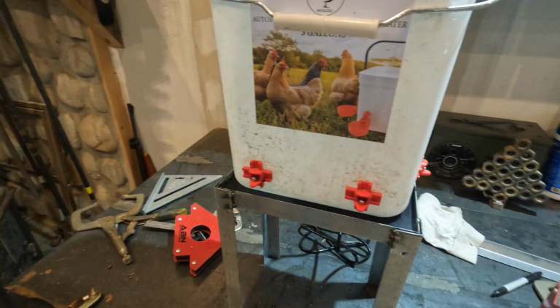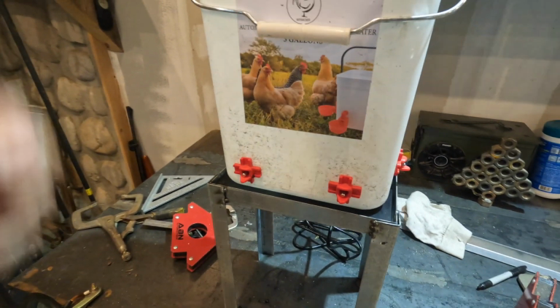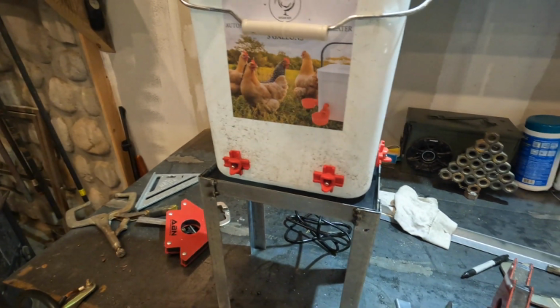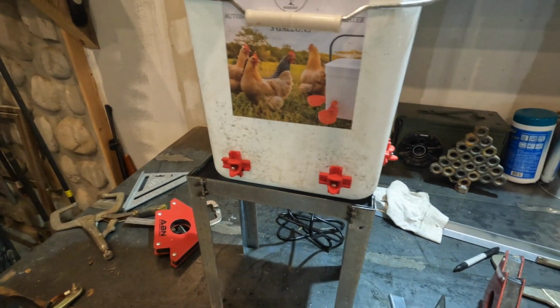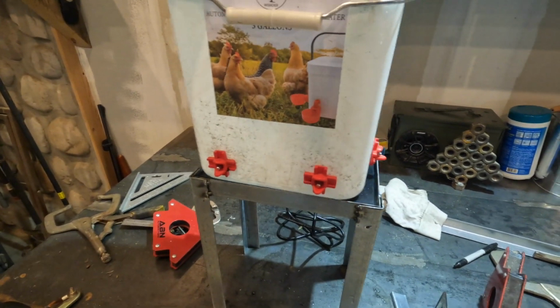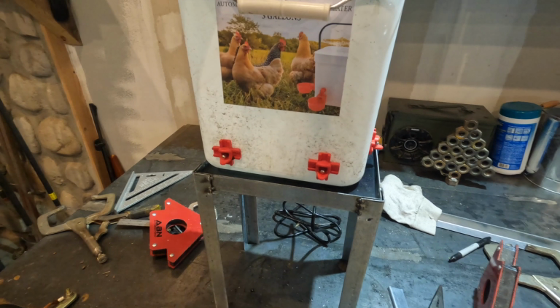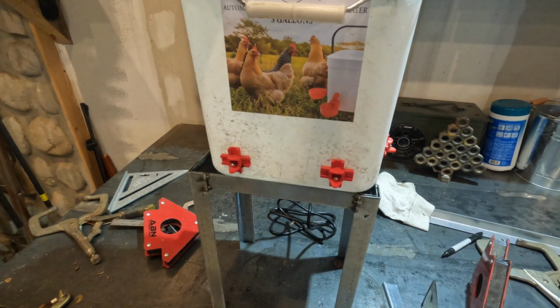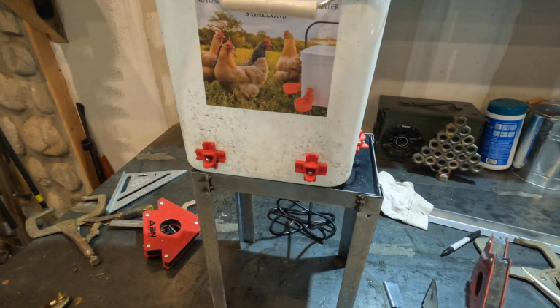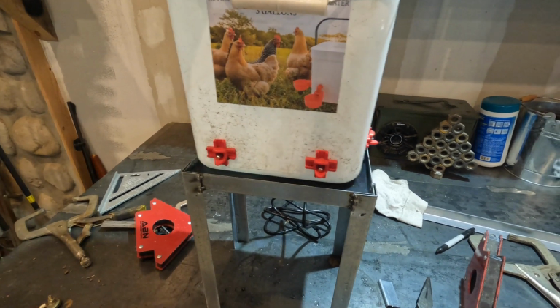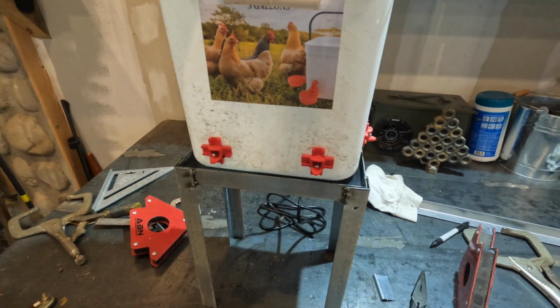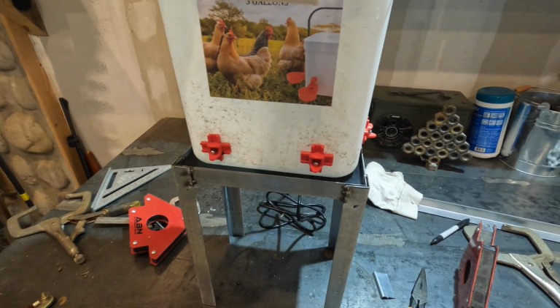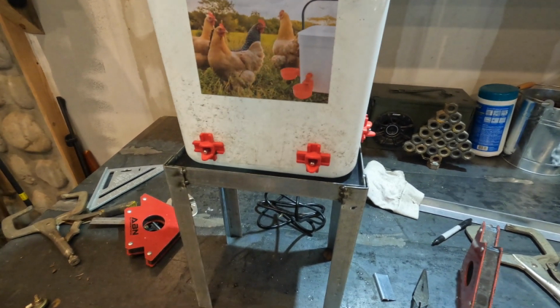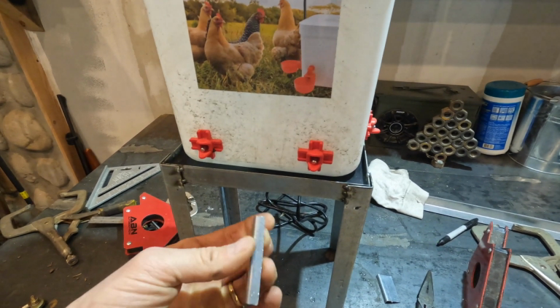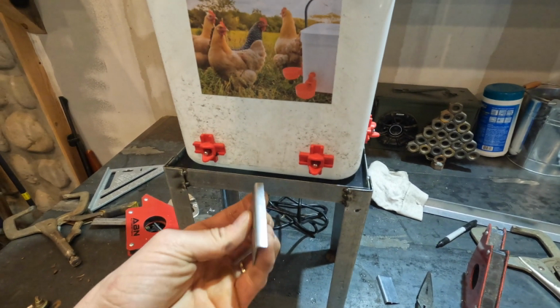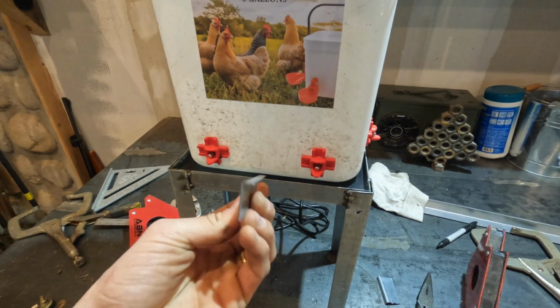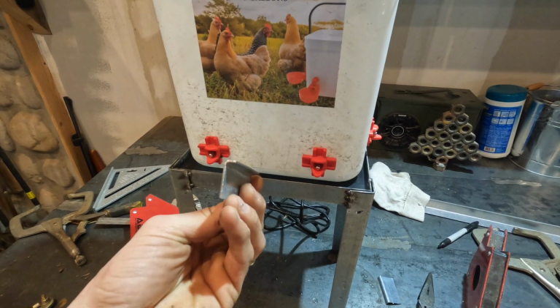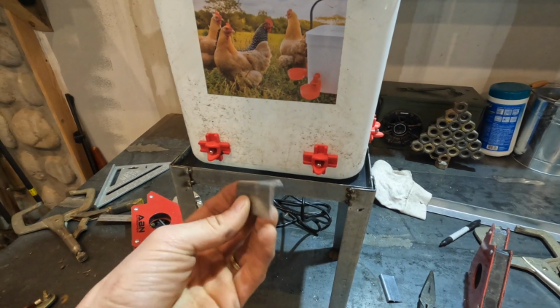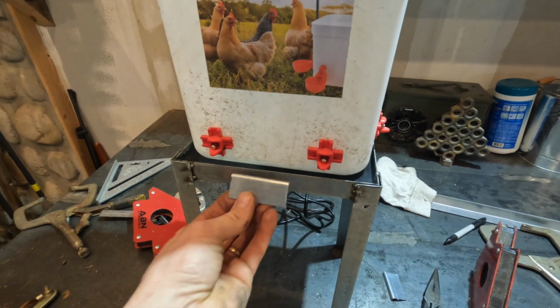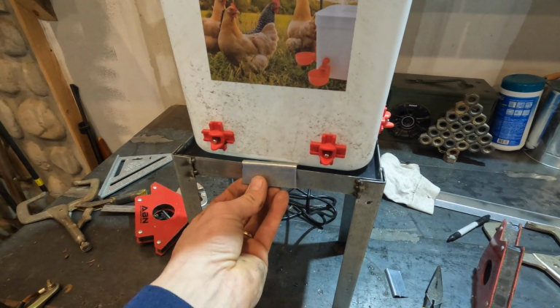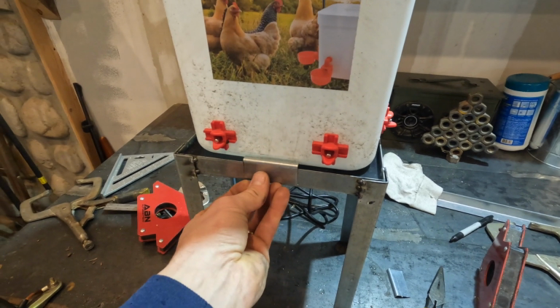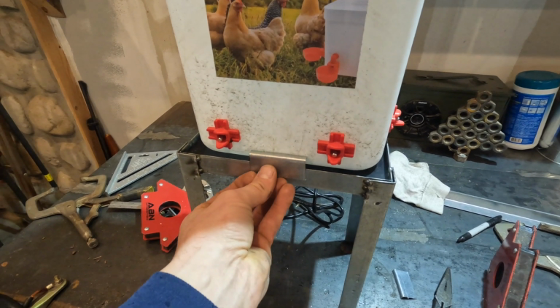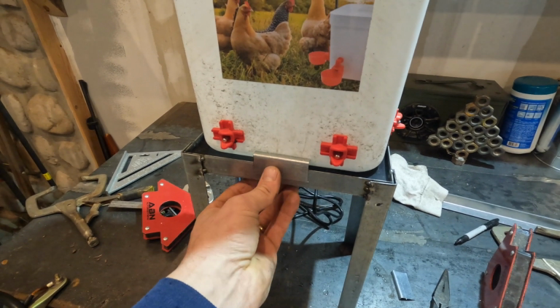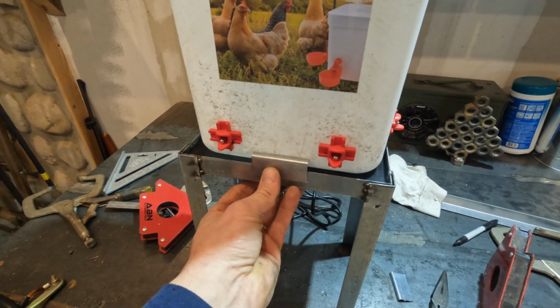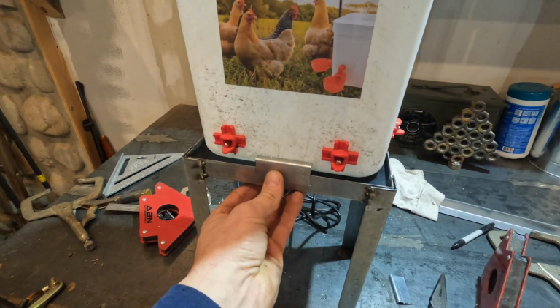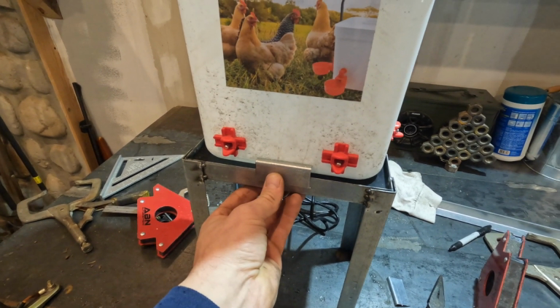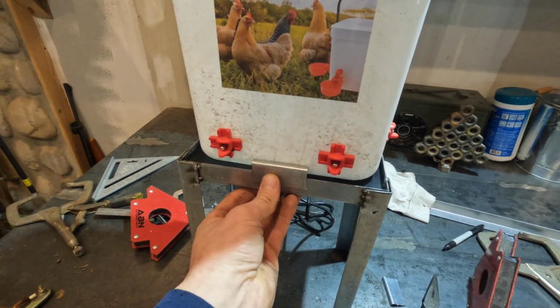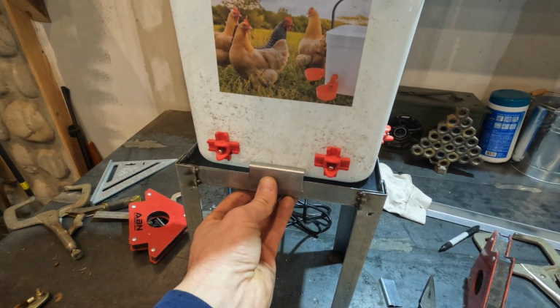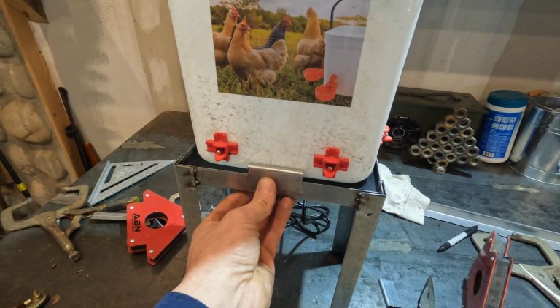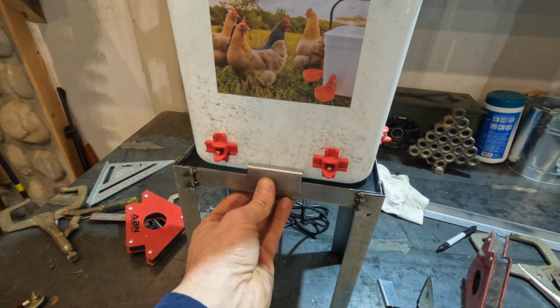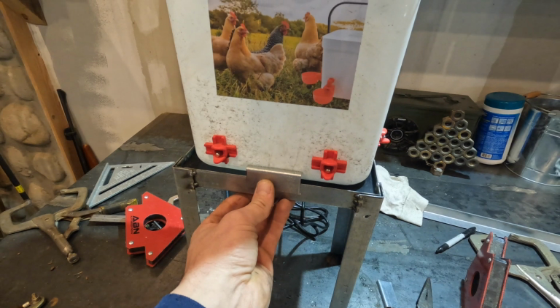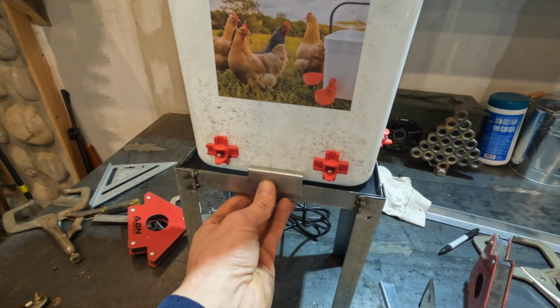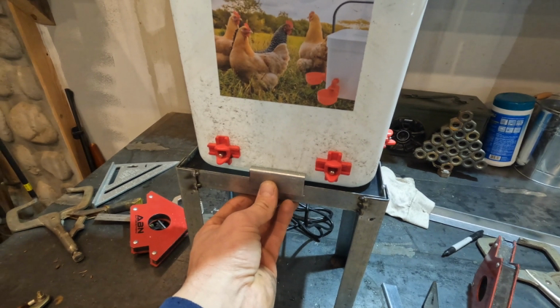So to keep this thing centered on top of the base — as you can see there's a lot of slop — I'm just going to take these little pieces of angle tabs, tack them on here, something like that, just to keep this thing from wobbling around. I think that'll do the trick.